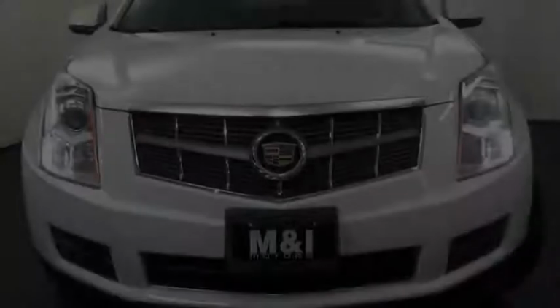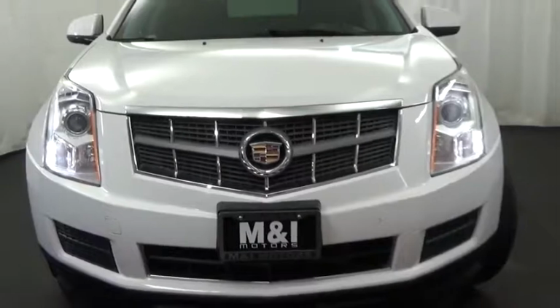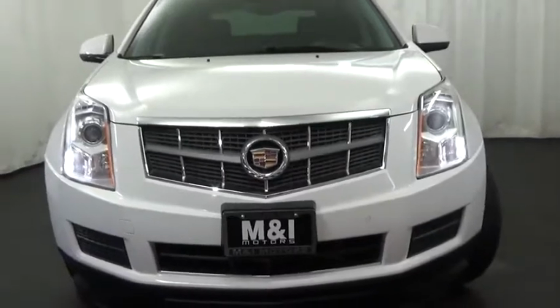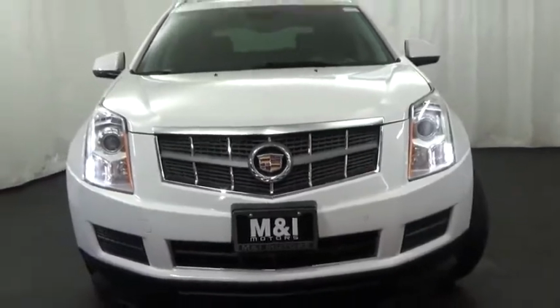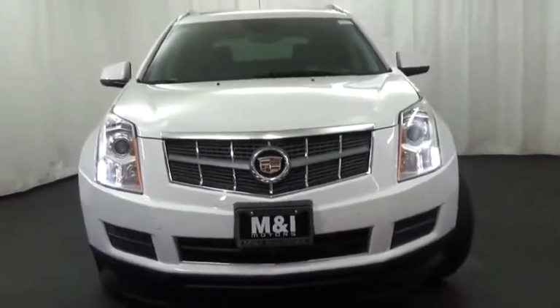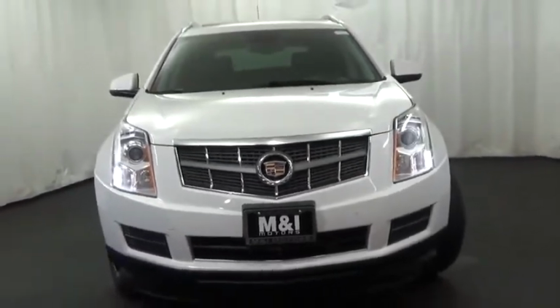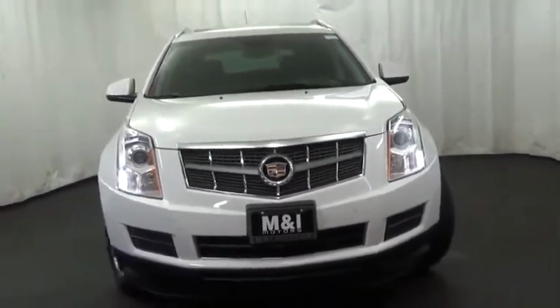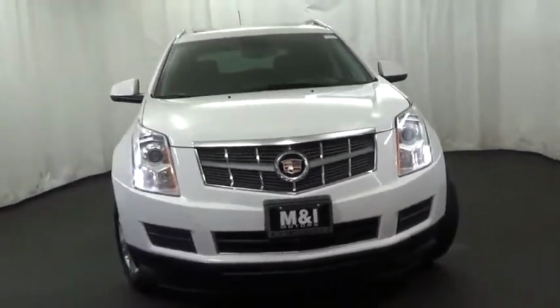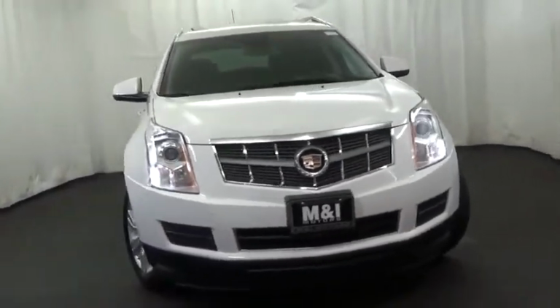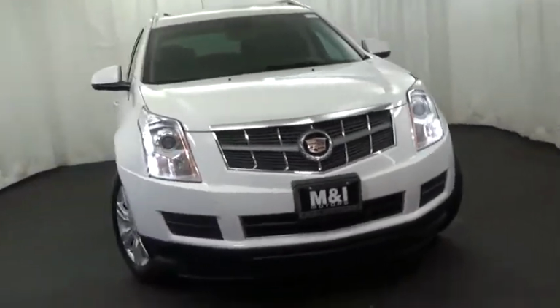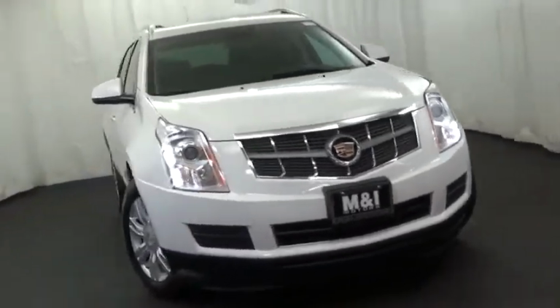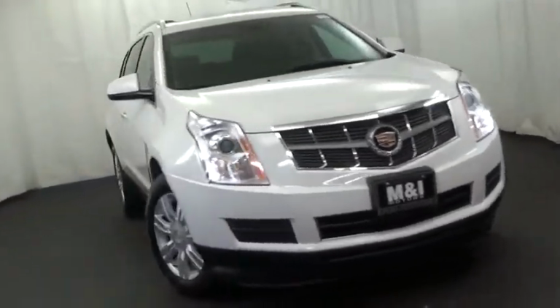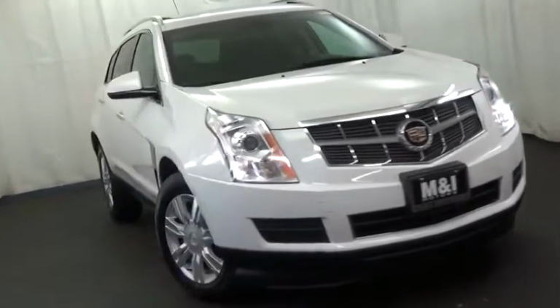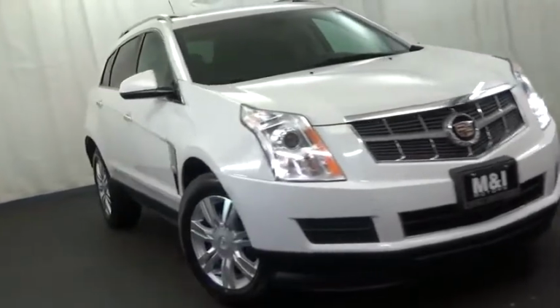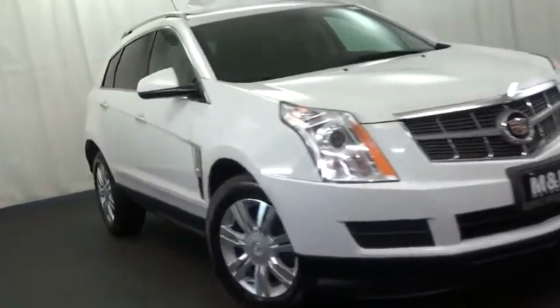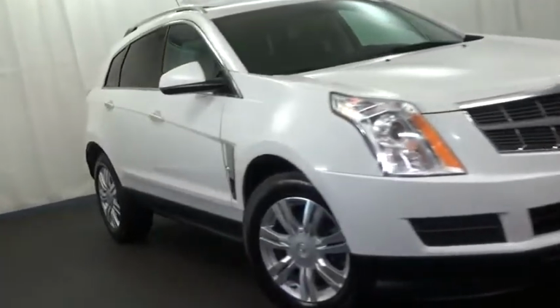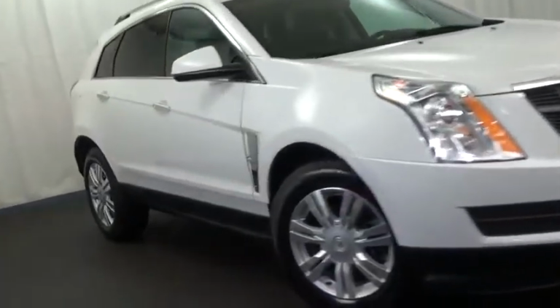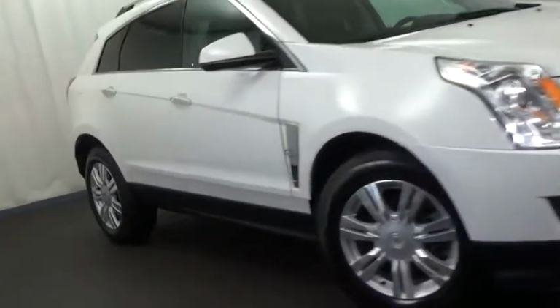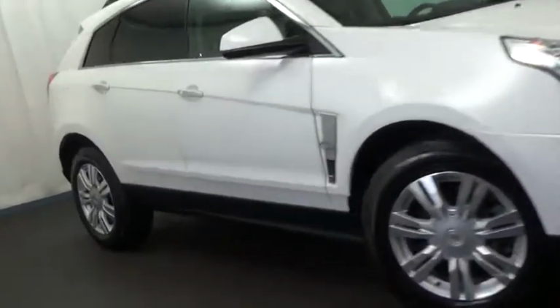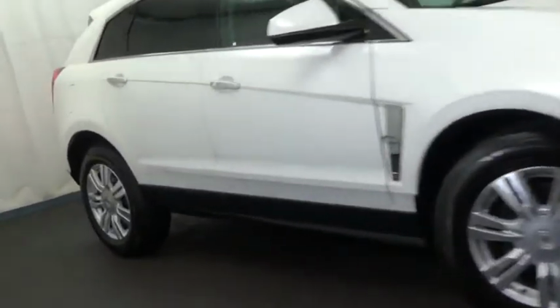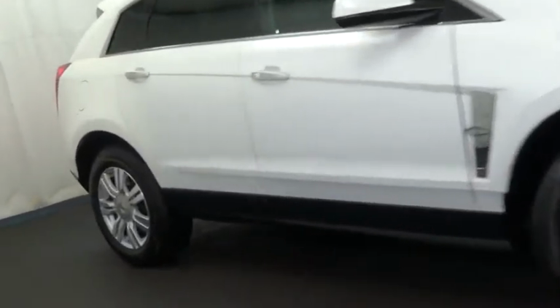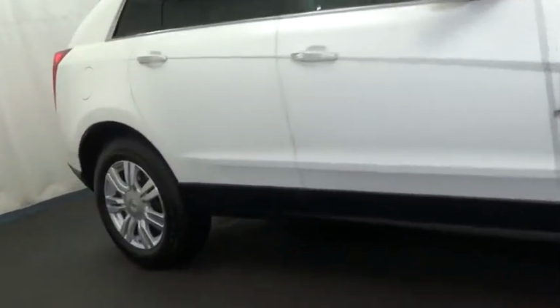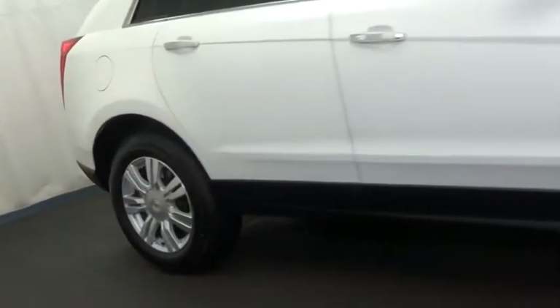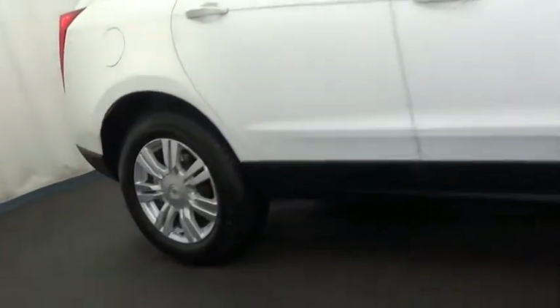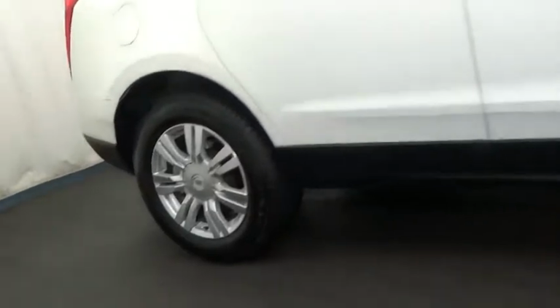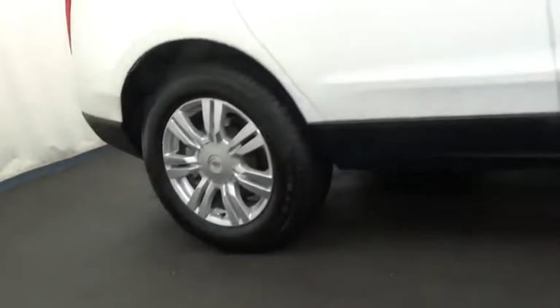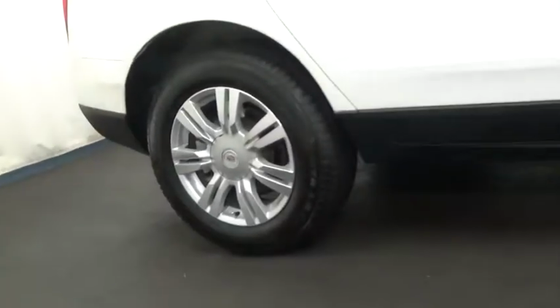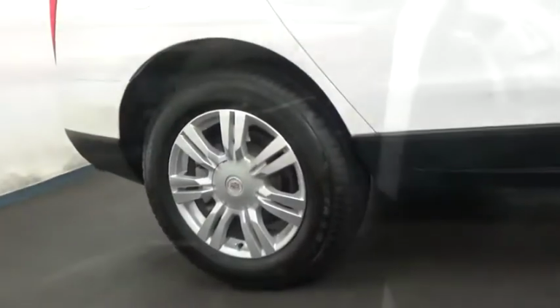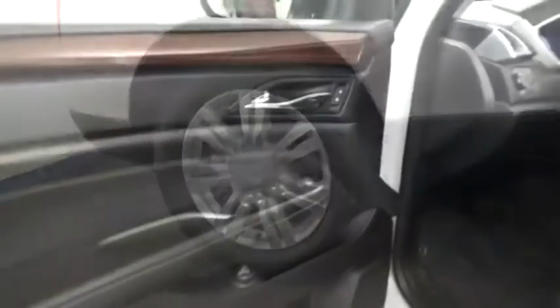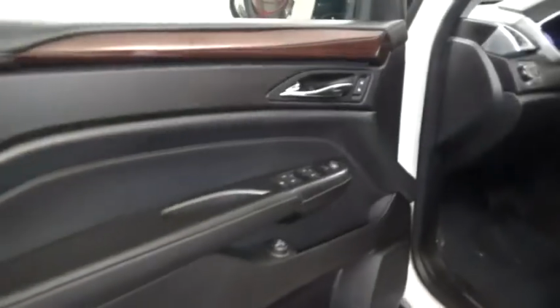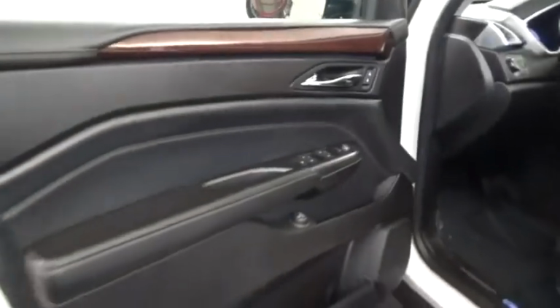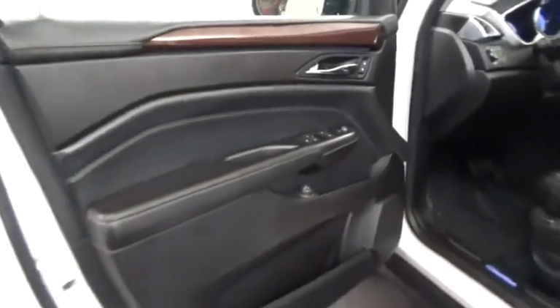2012 SRX. The Cadillac SRX is beautiful from every angle. For driving enthusiasts, there's track-tuned handling, advanced engine power, and the added confidence of available all-wheel drive.